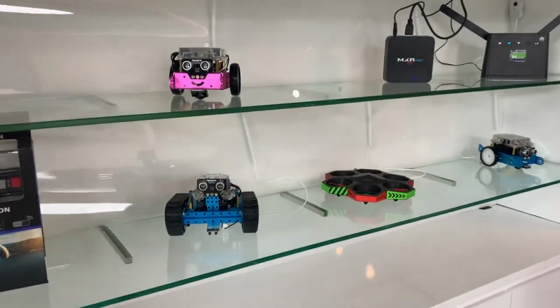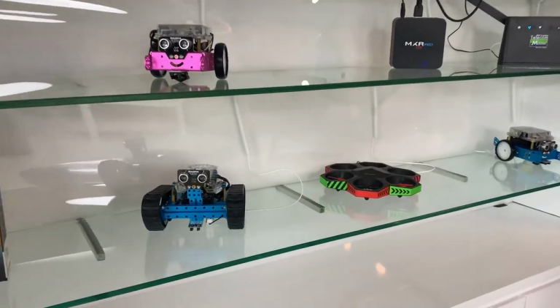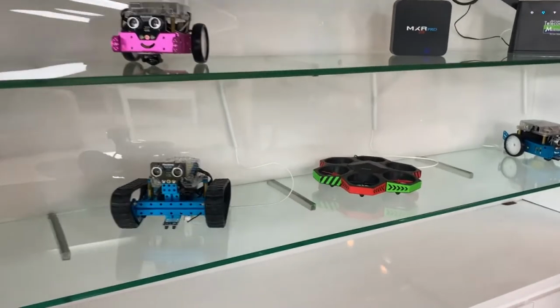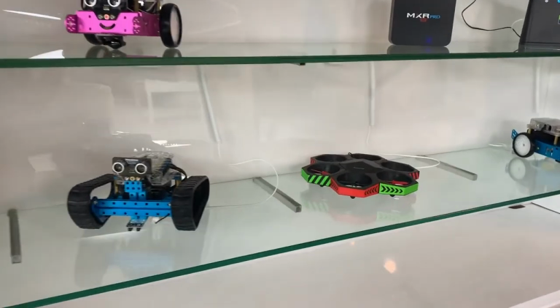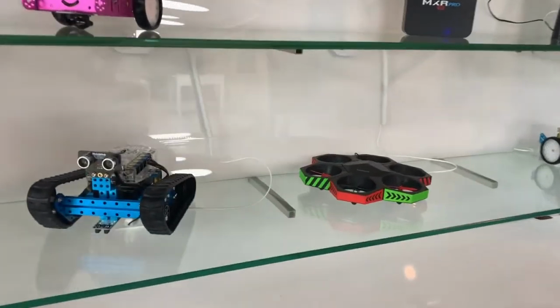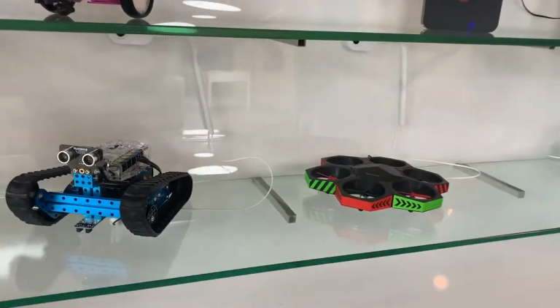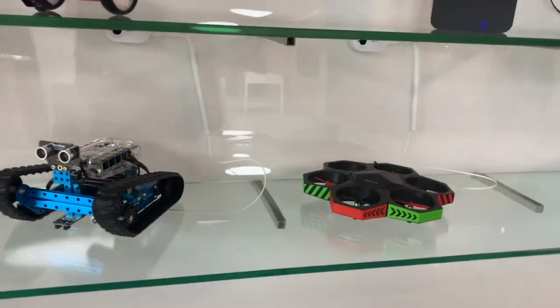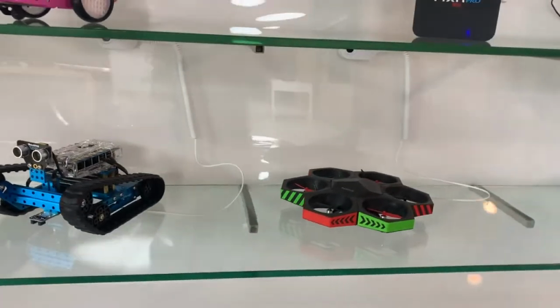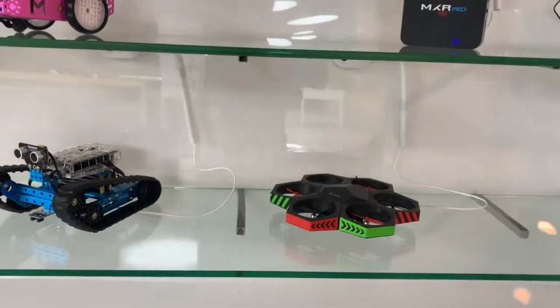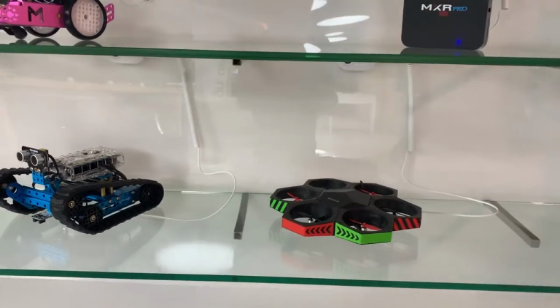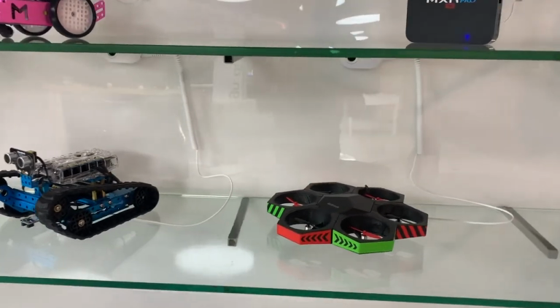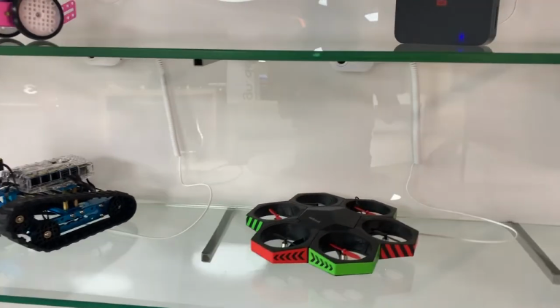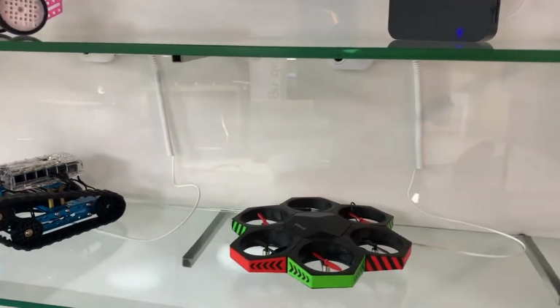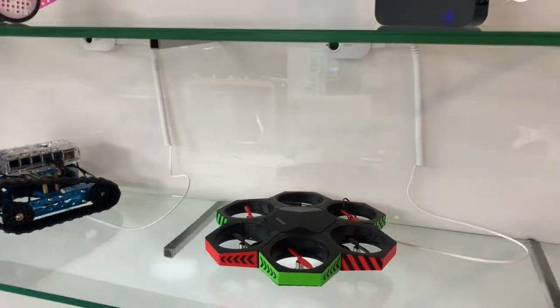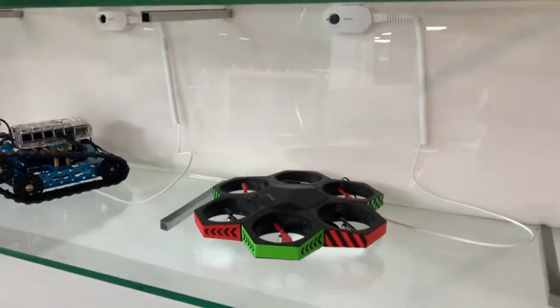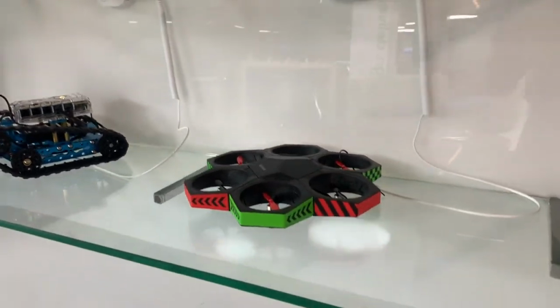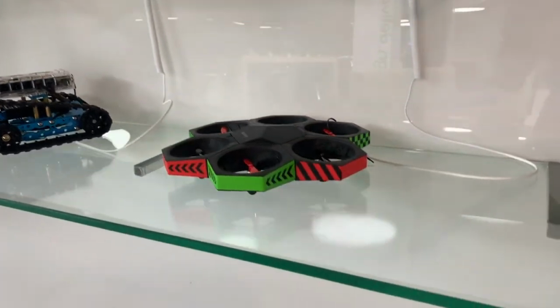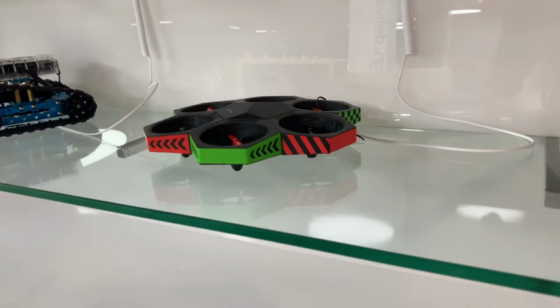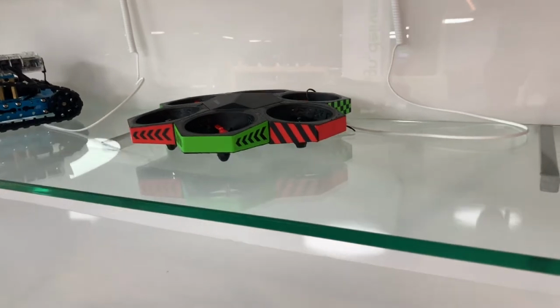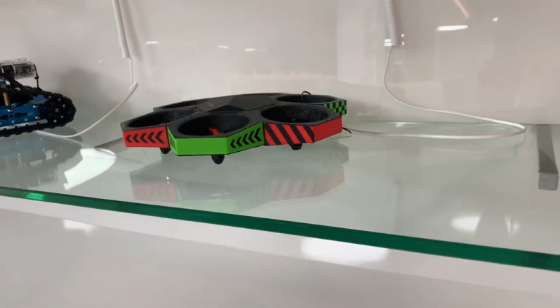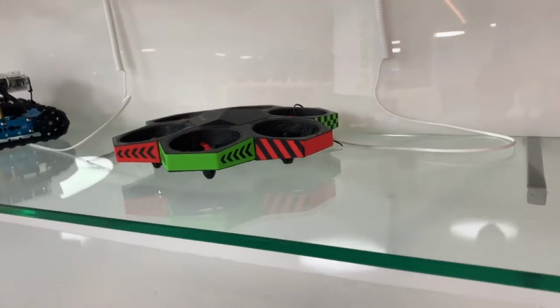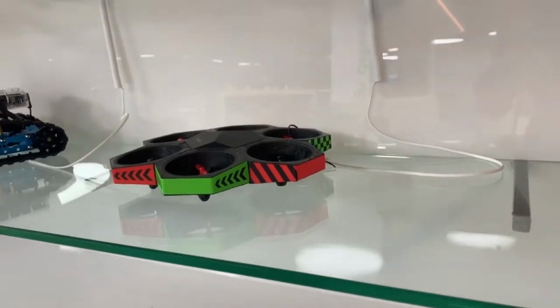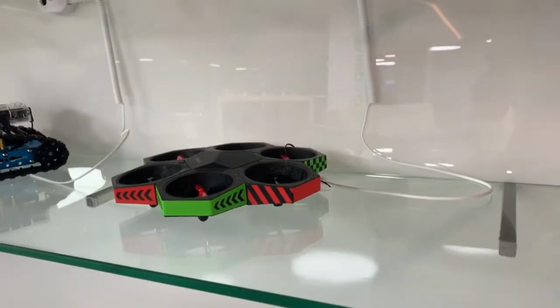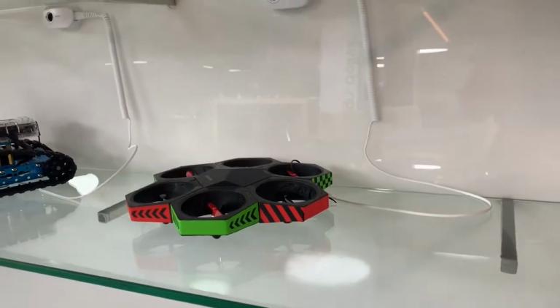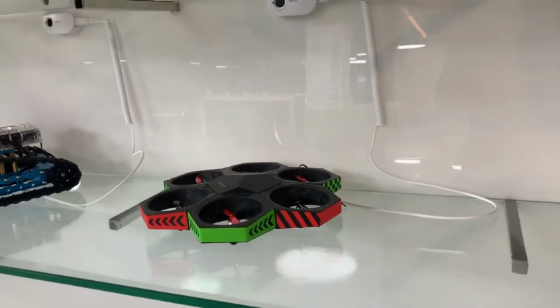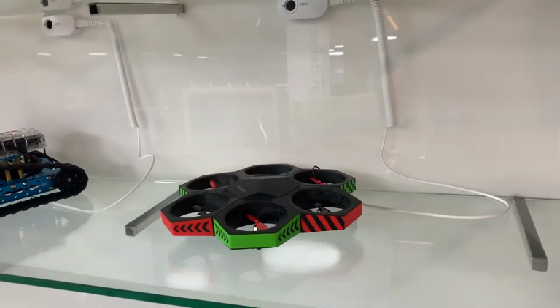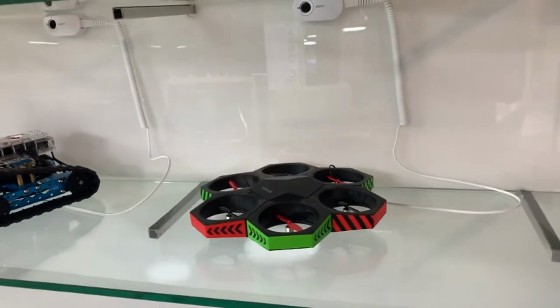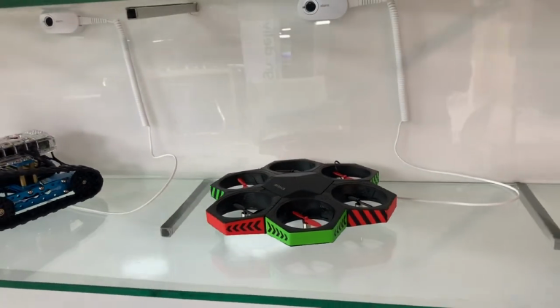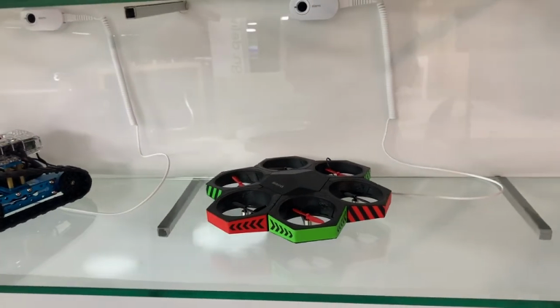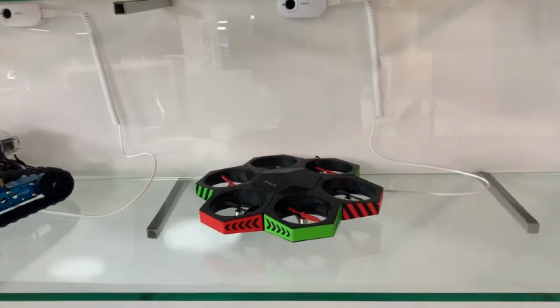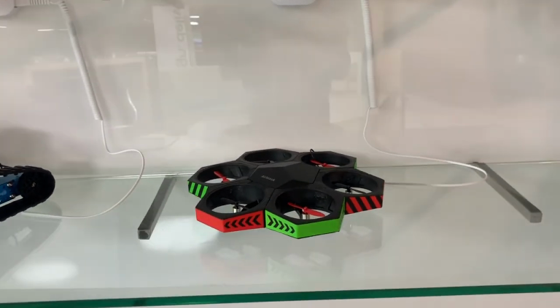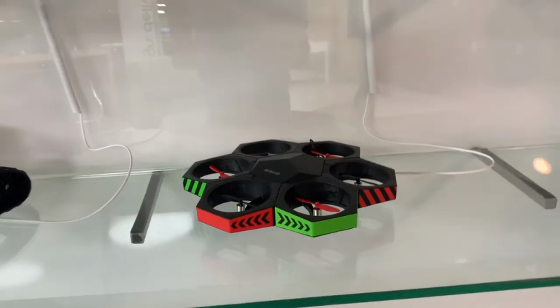The weight is about 141 grams. There may be future updates available for the device.